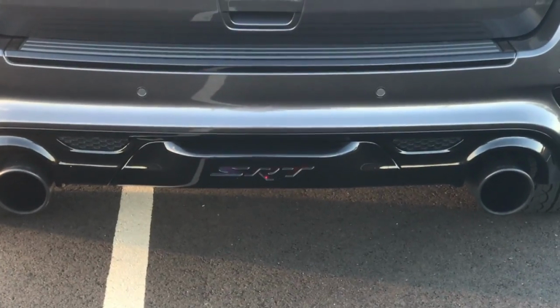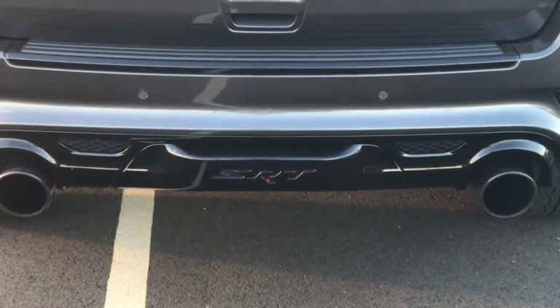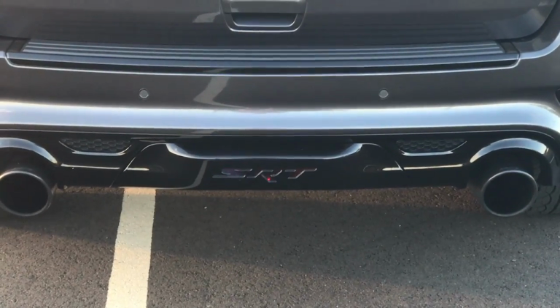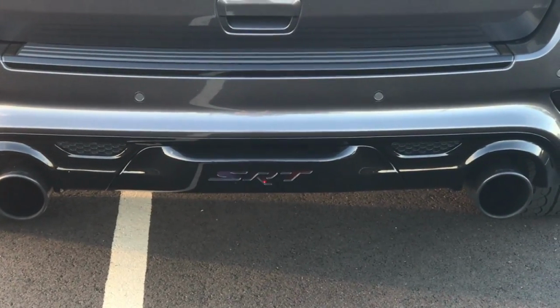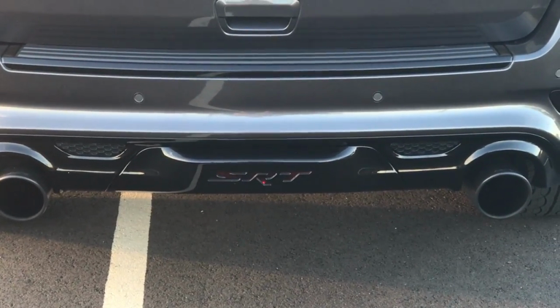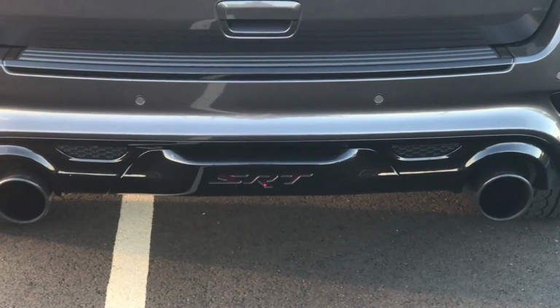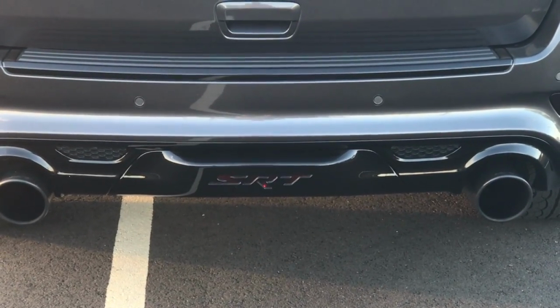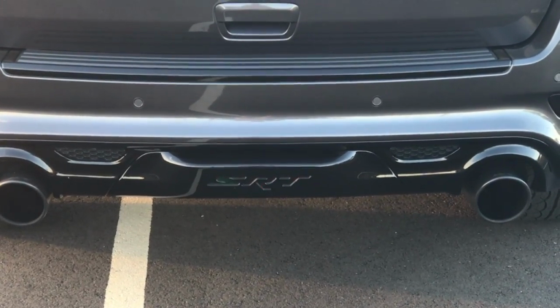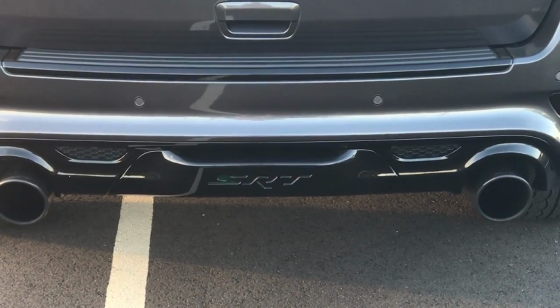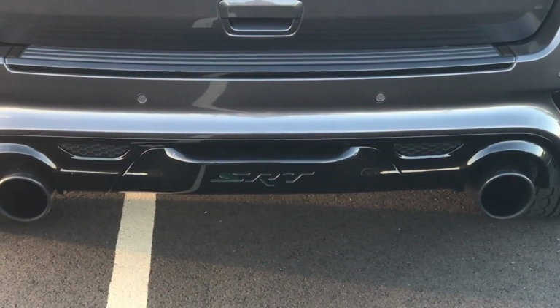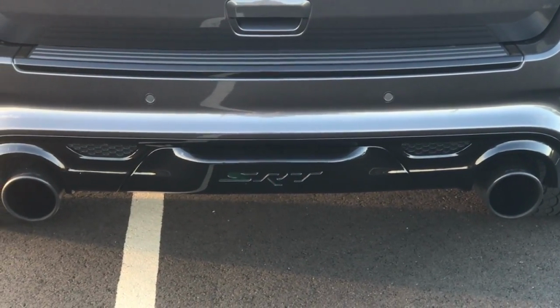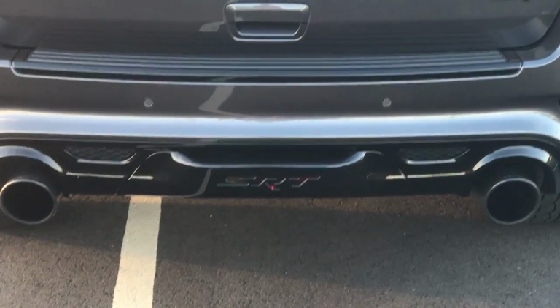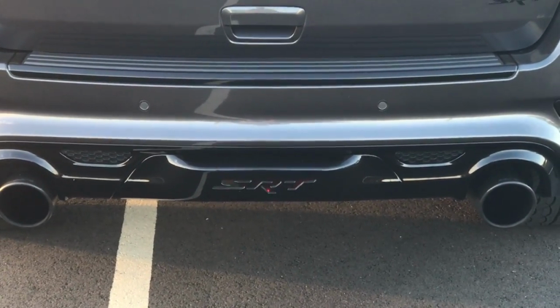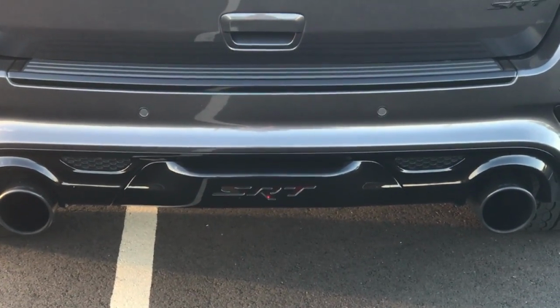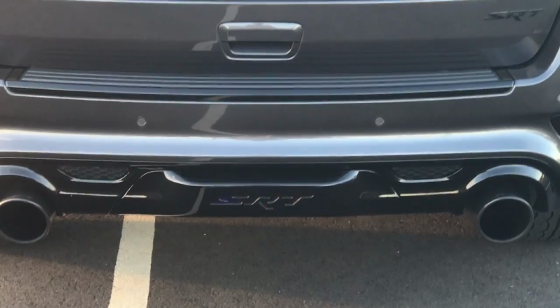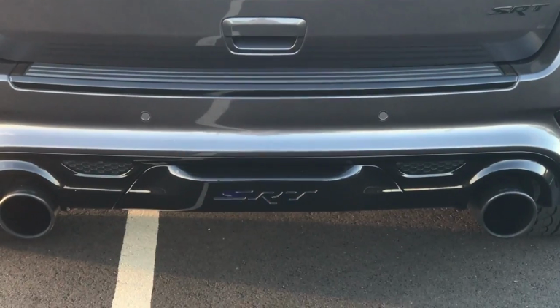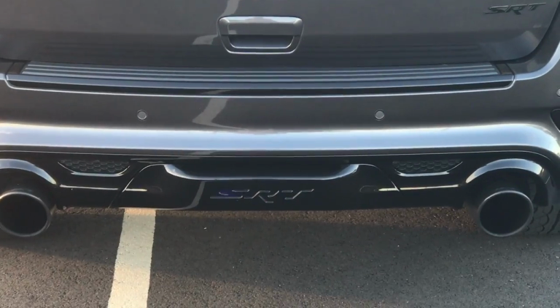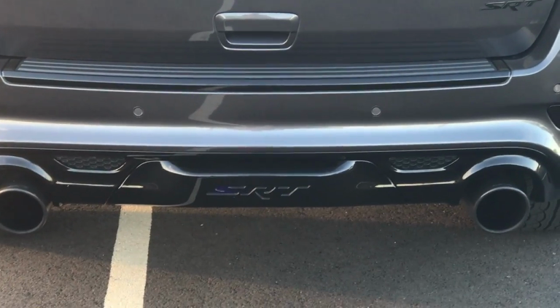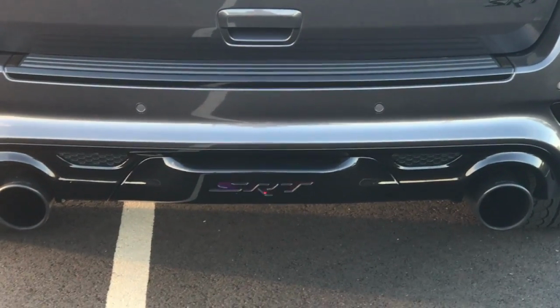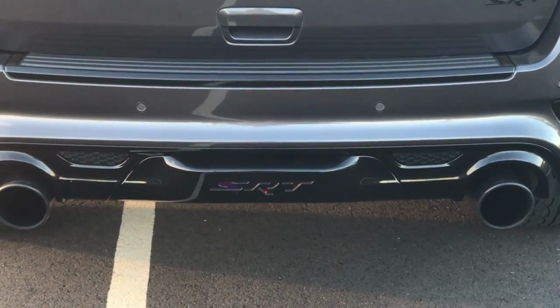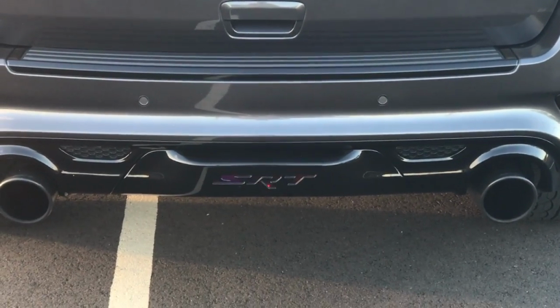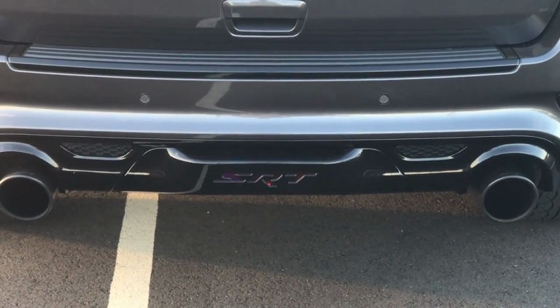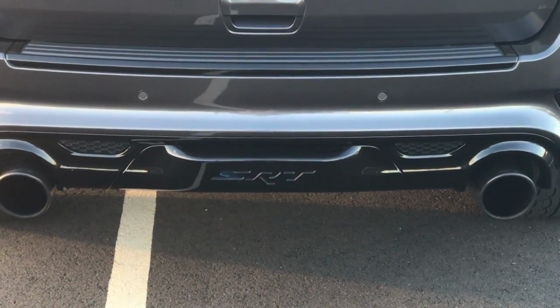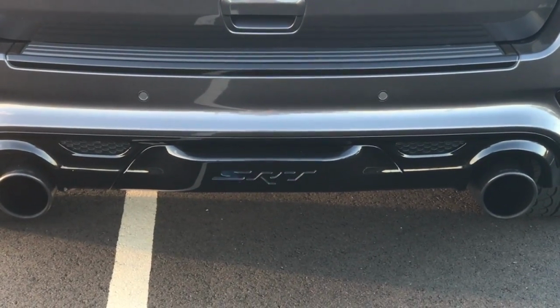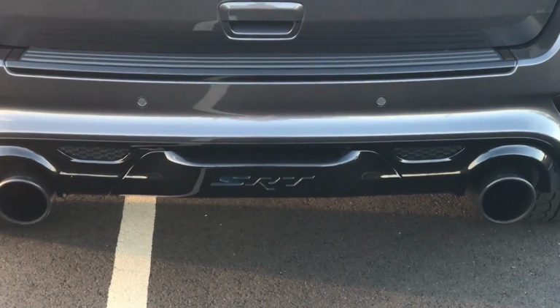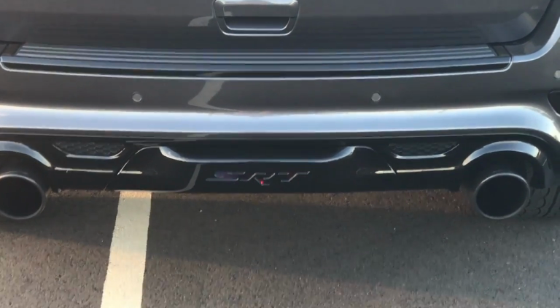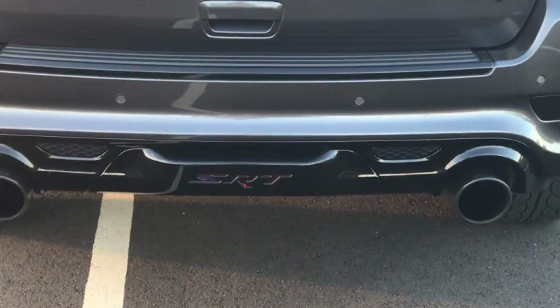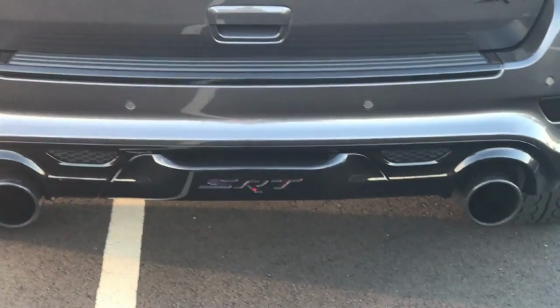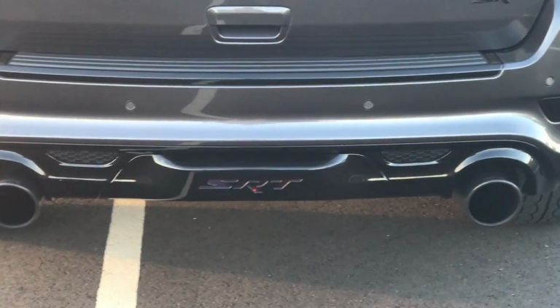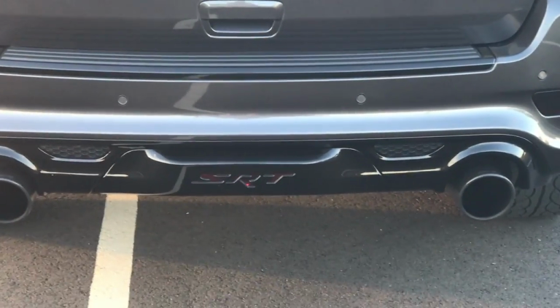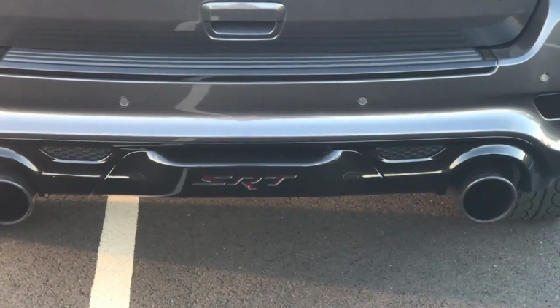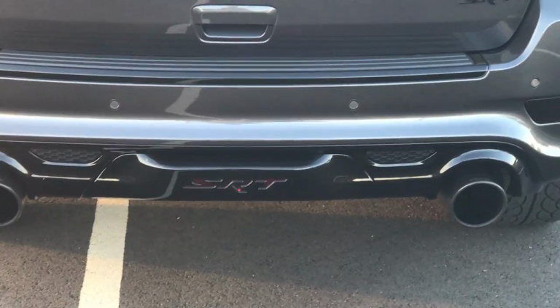Exact Art in Philadelphia did a custom hitch cover for me. xloom.com makes one, but for $650 plus shipping, this only cost me $130.